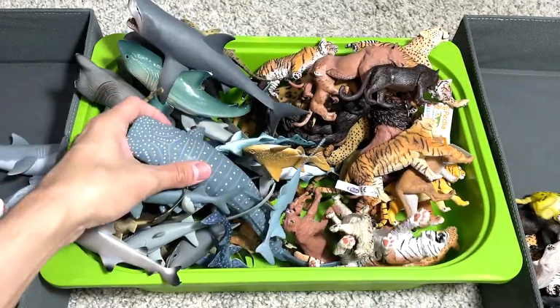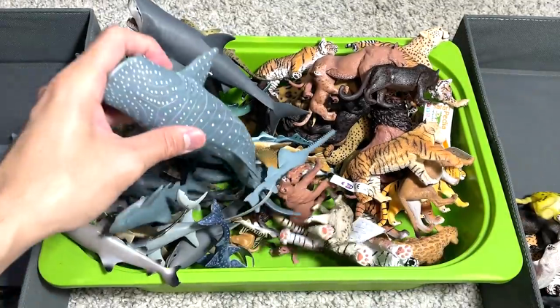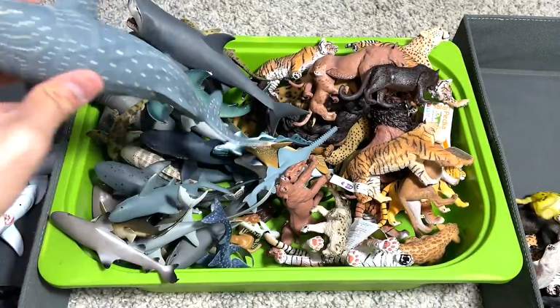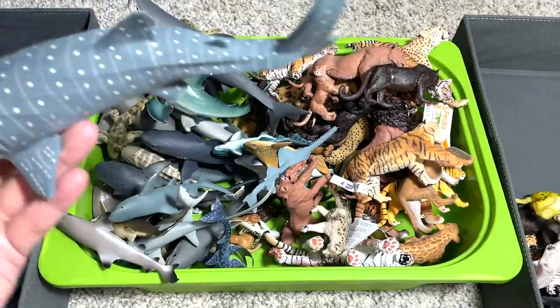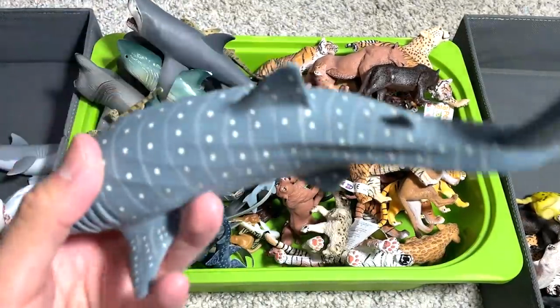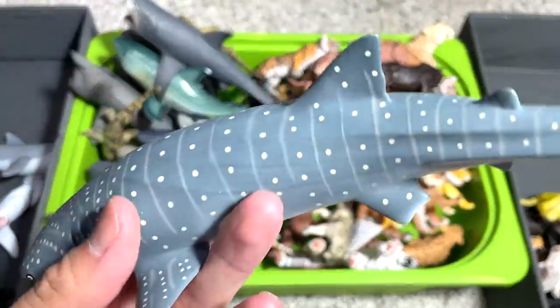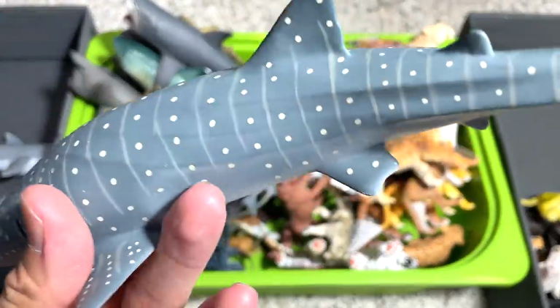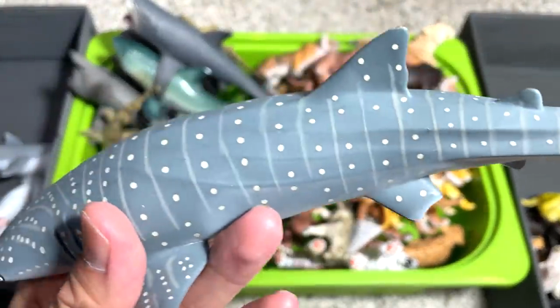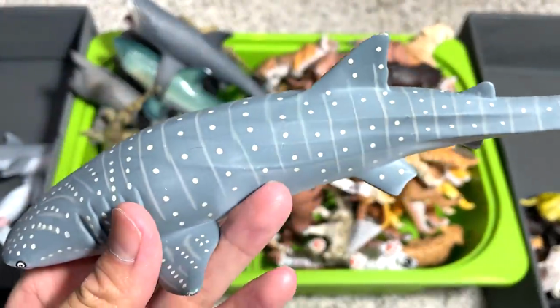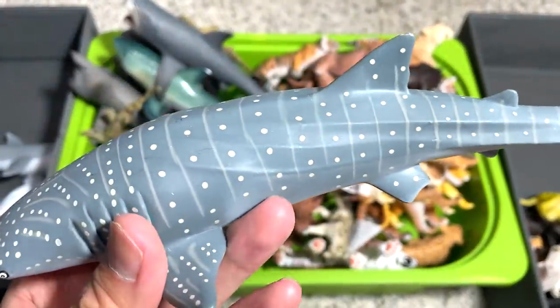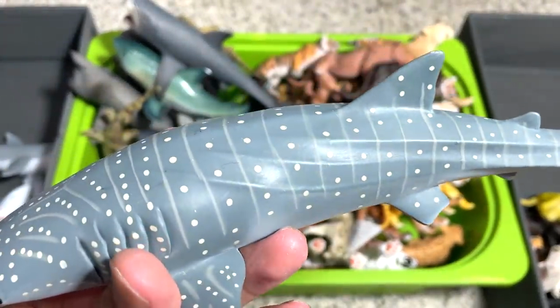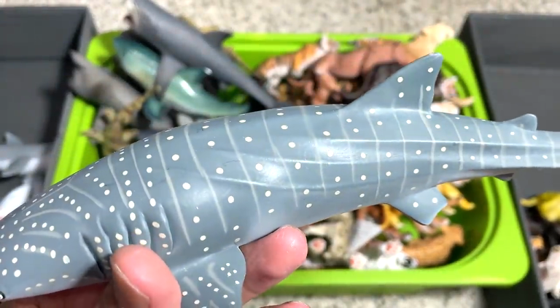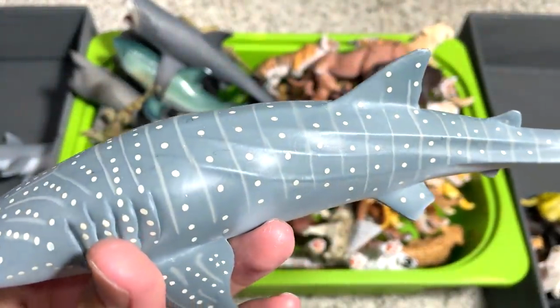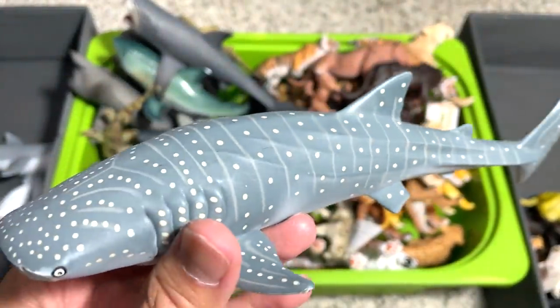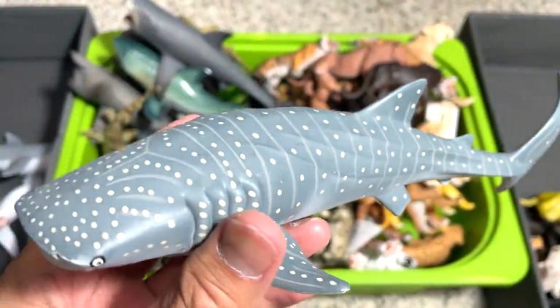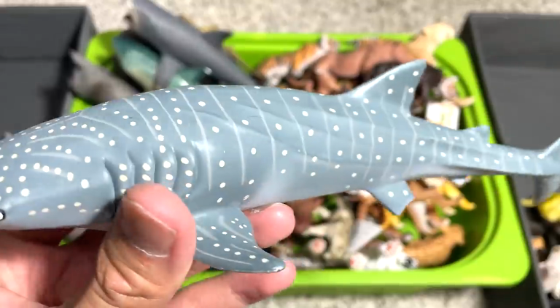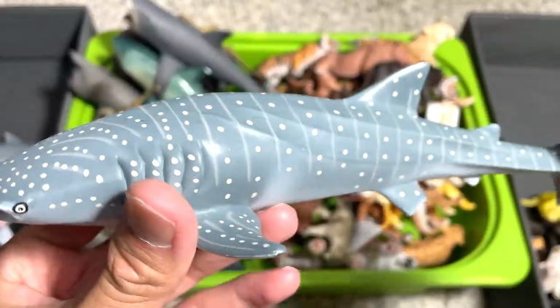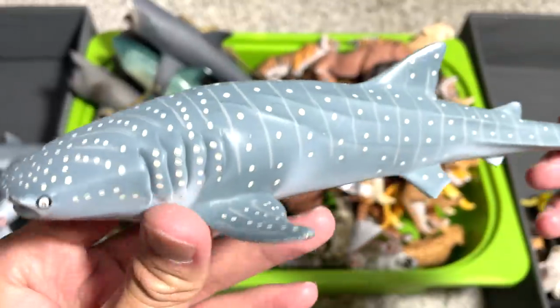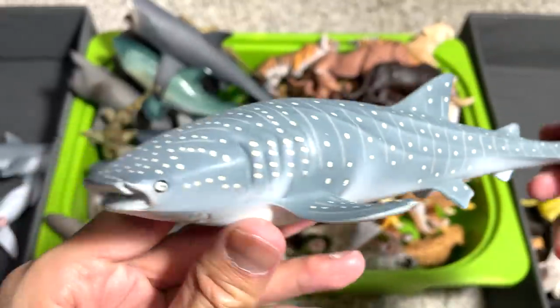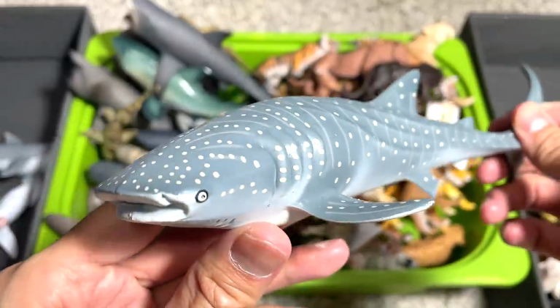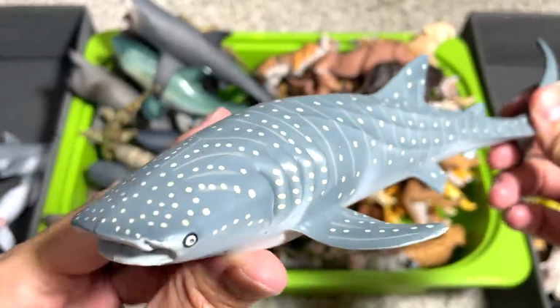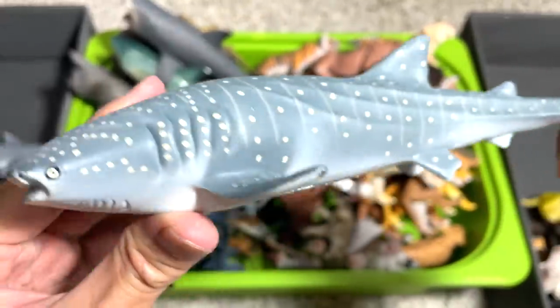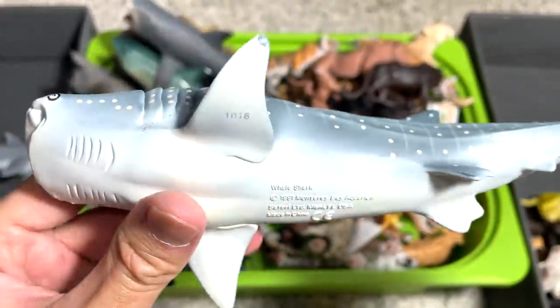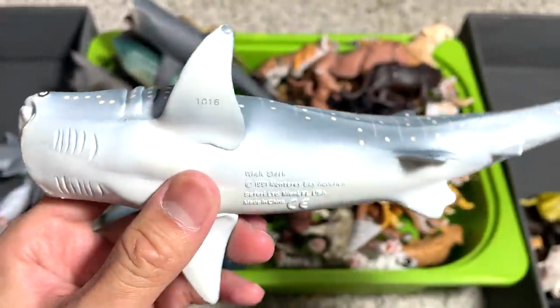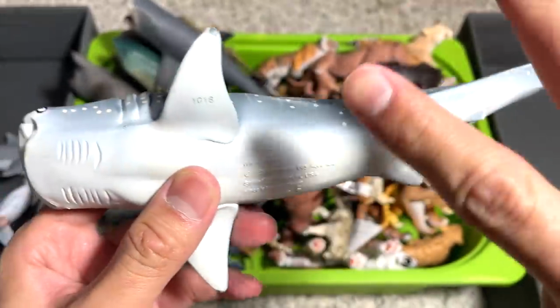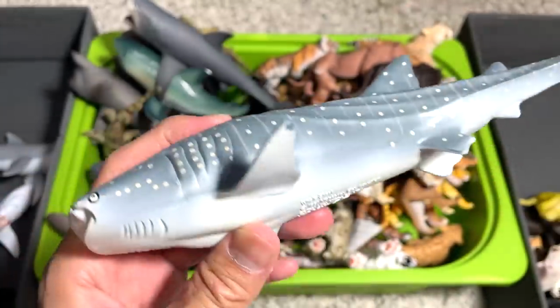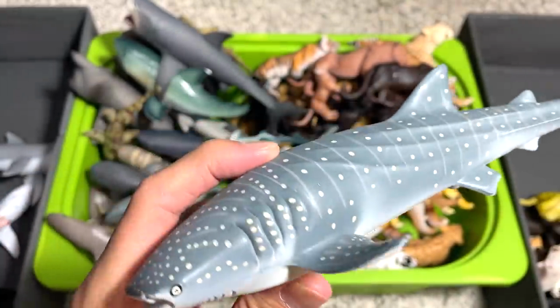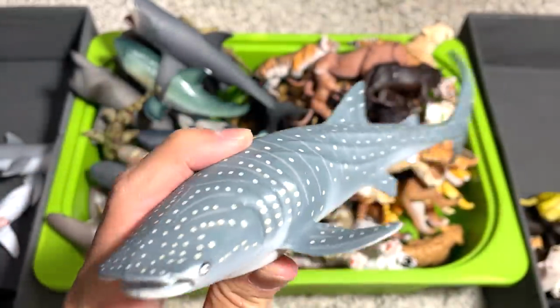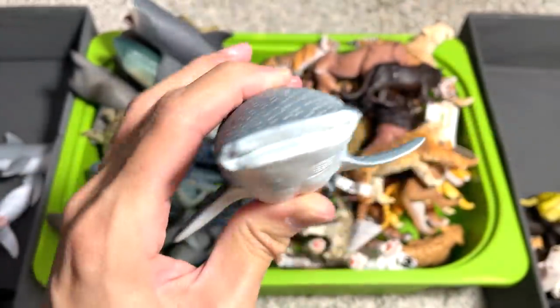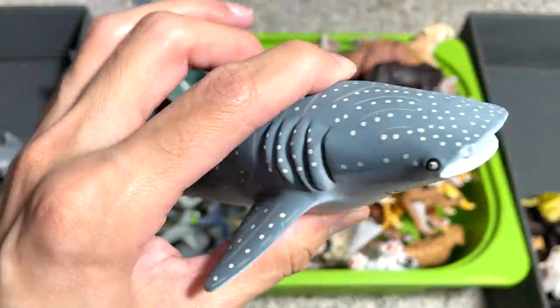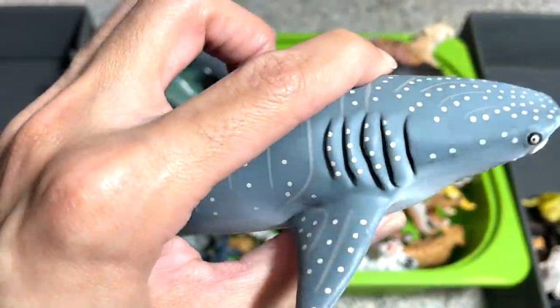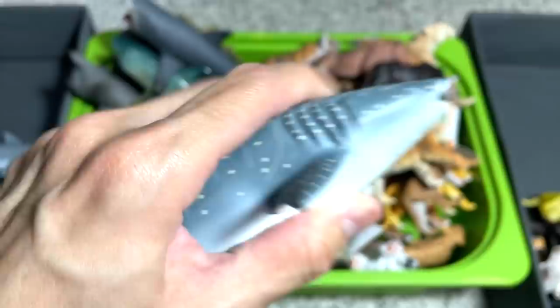Whale shark. Apparently, I thought it was actually a whale, but it is actually a shark. So this is a whale shark. We have two really beautiful whale shark figures, and this is one of them.